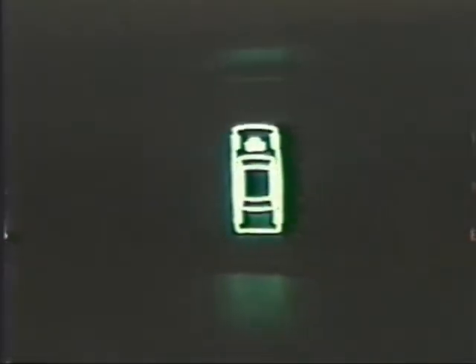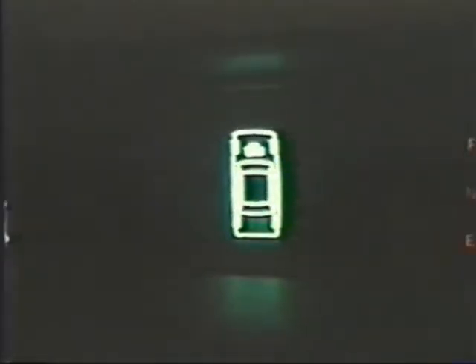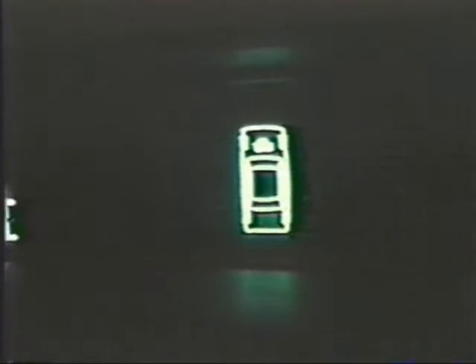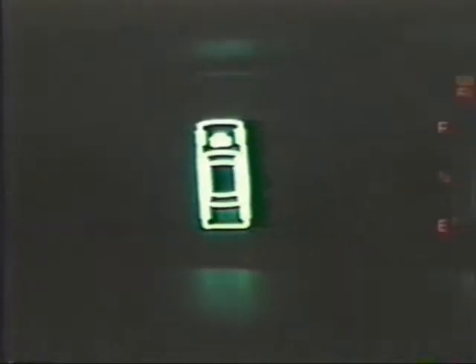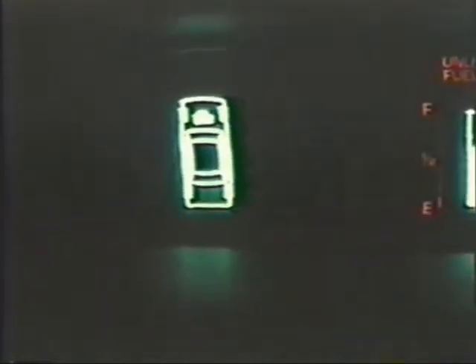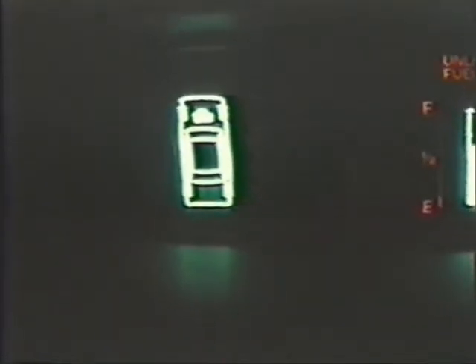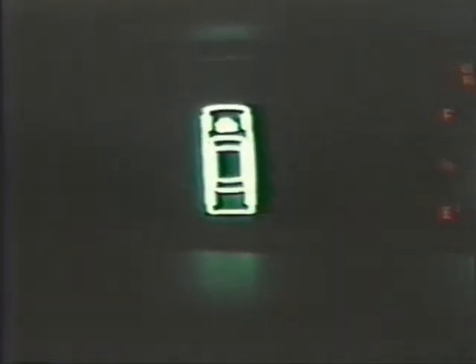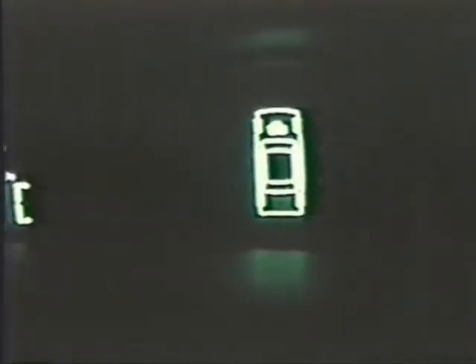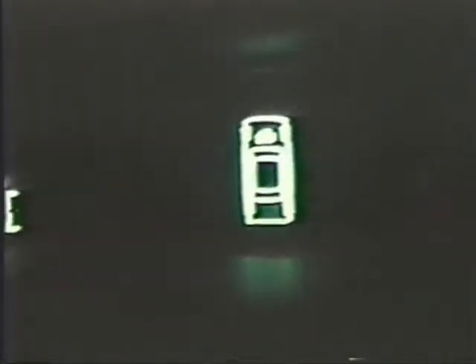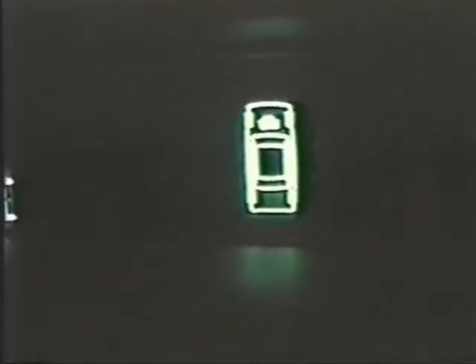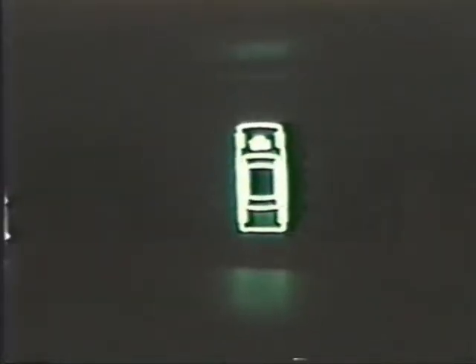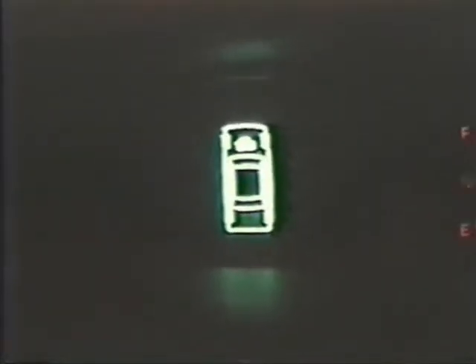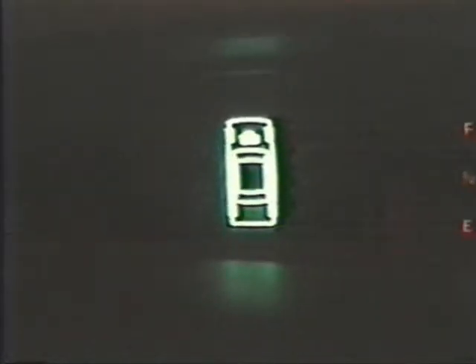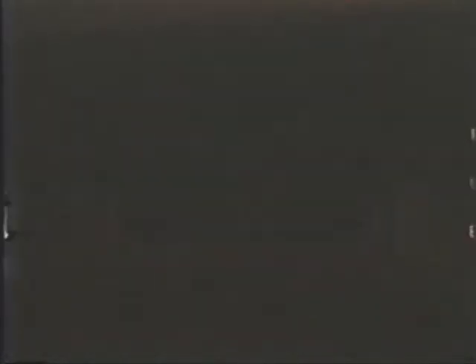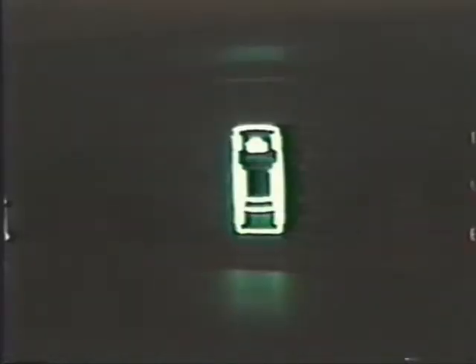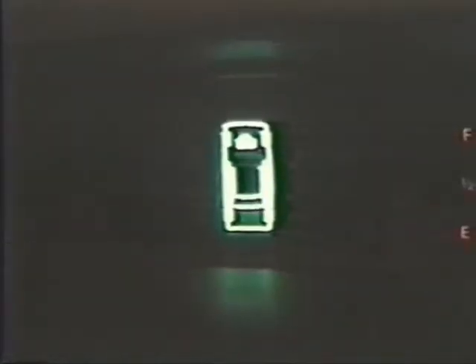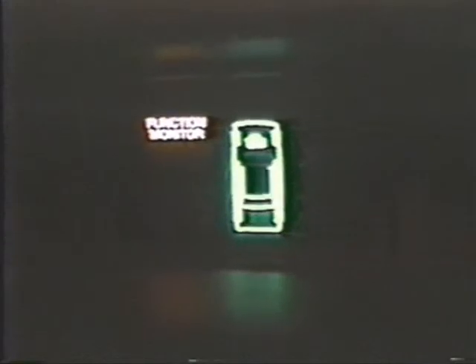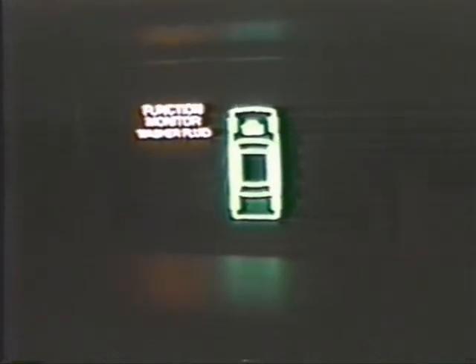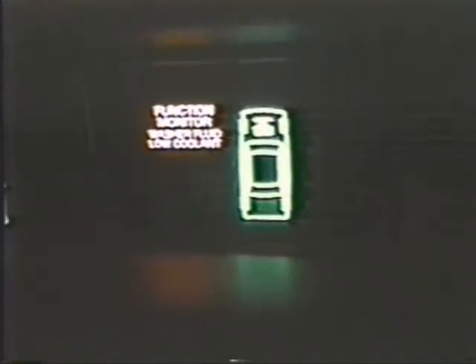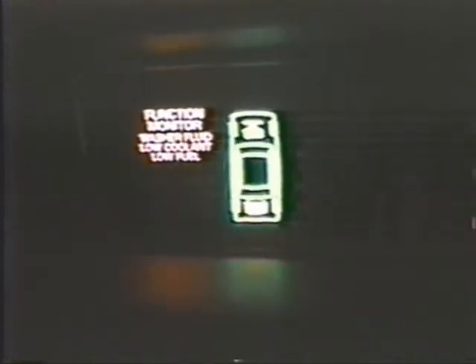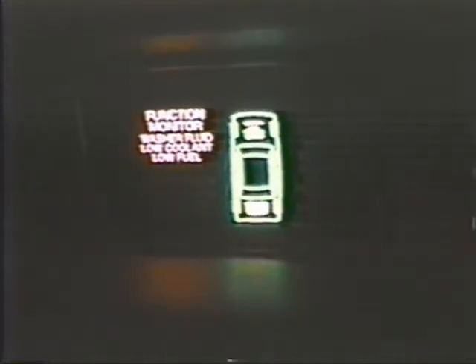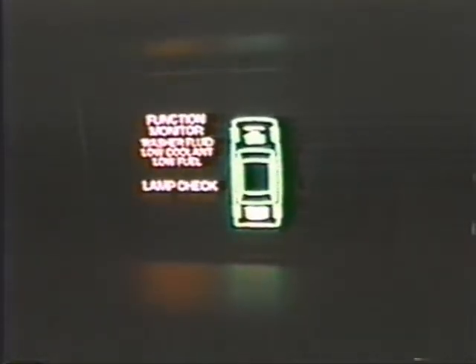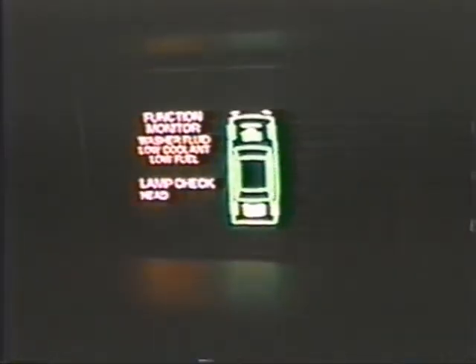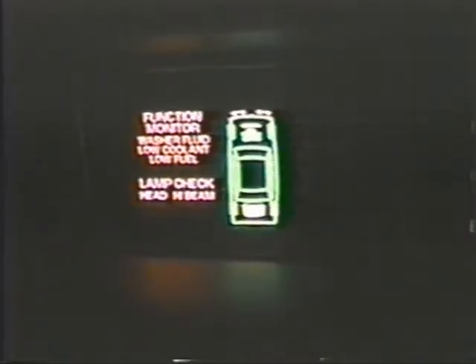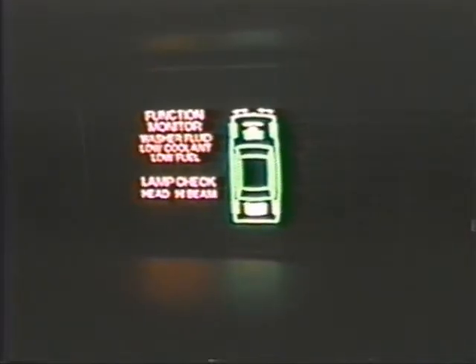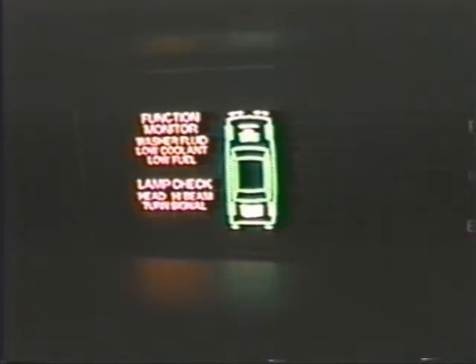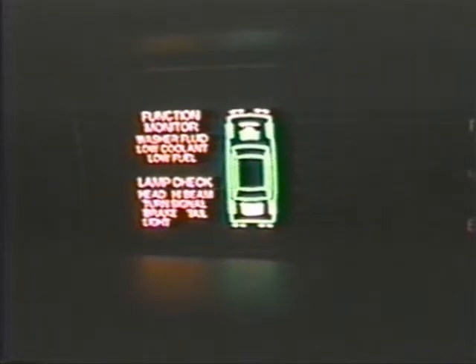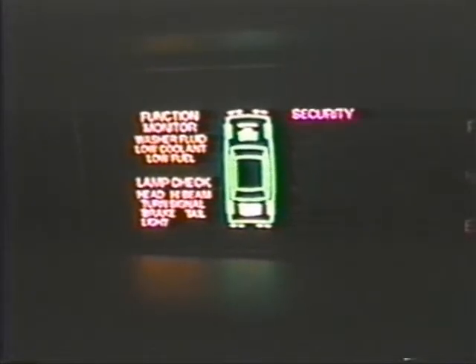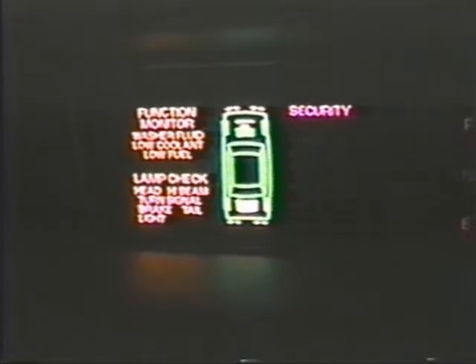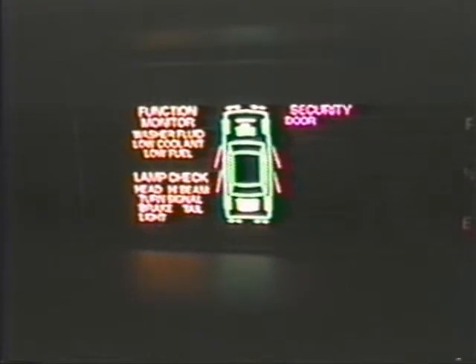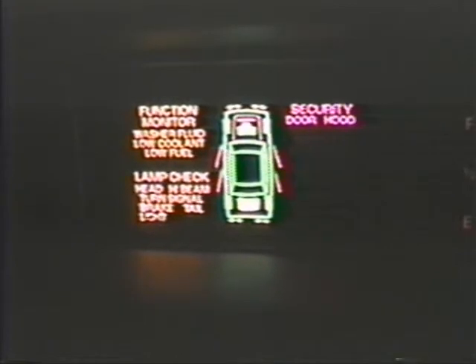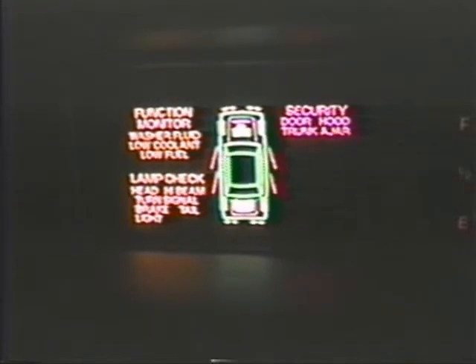This little thing — you hit a button called system recall and it tells you all these things about the car in different colors. Let's see what colors are coming out — isn't that cool?